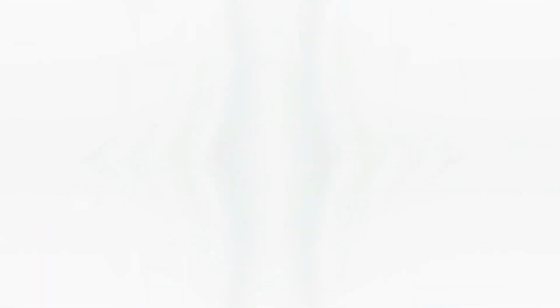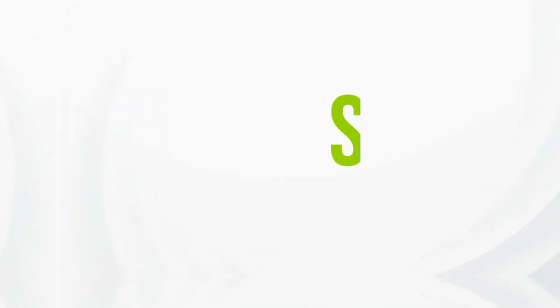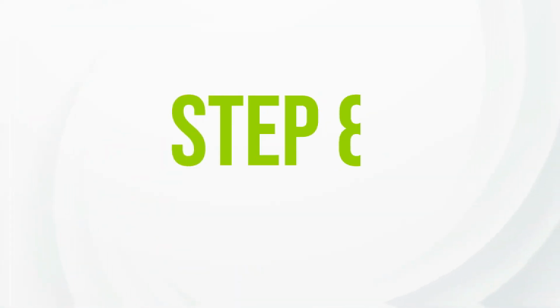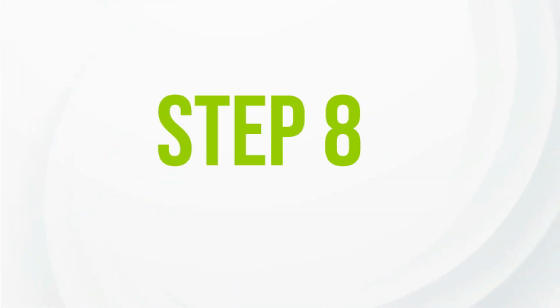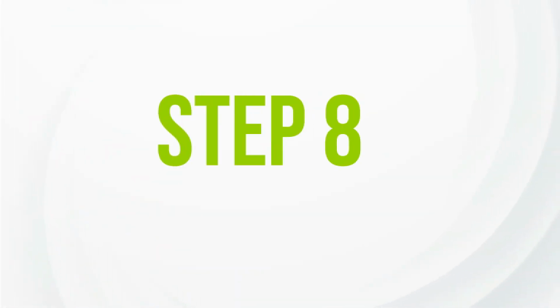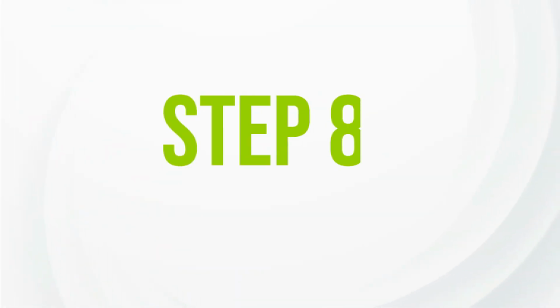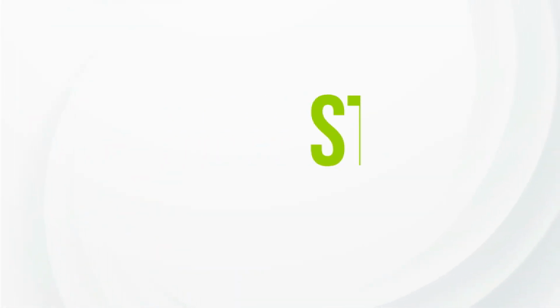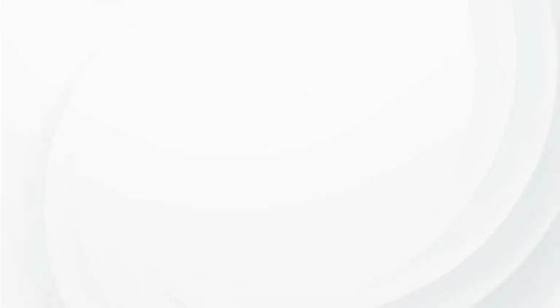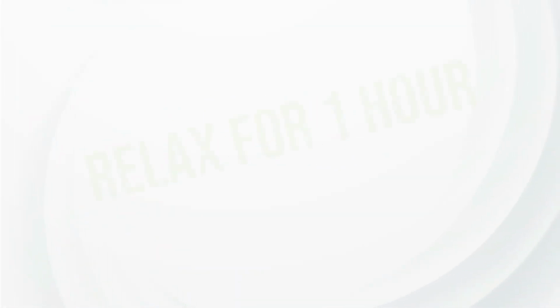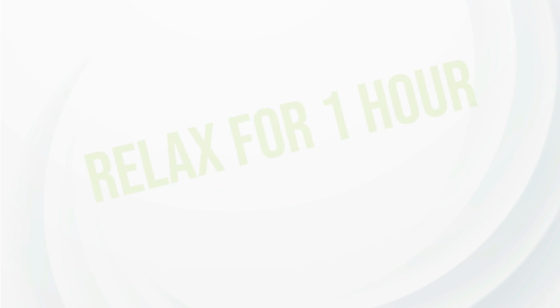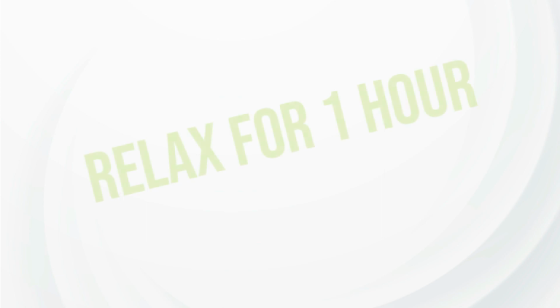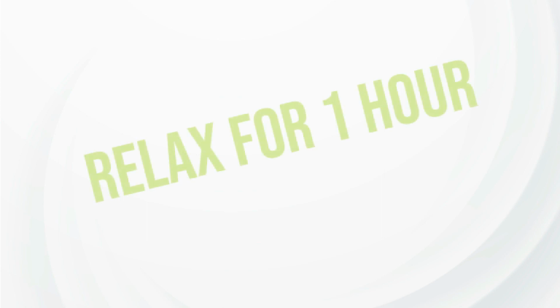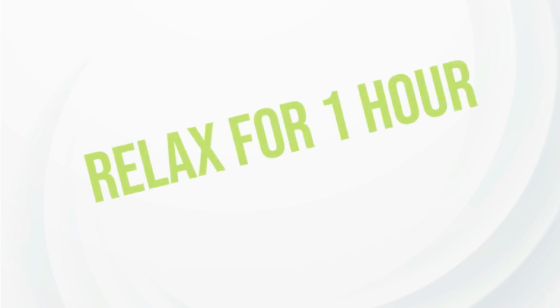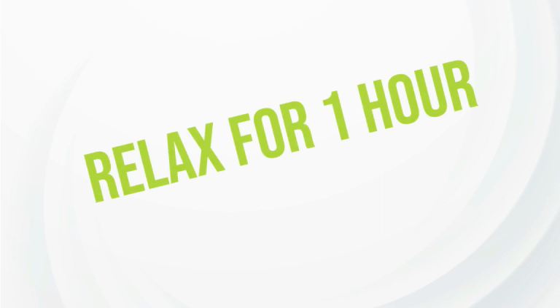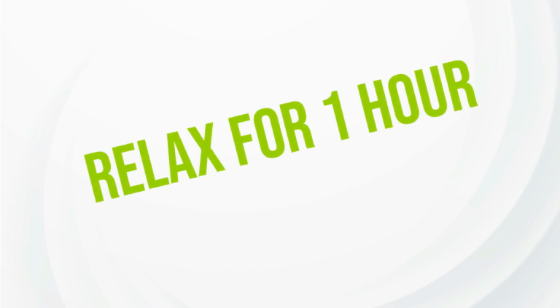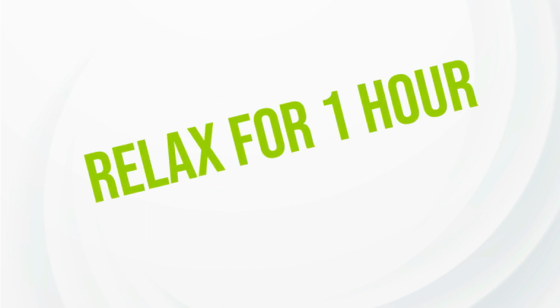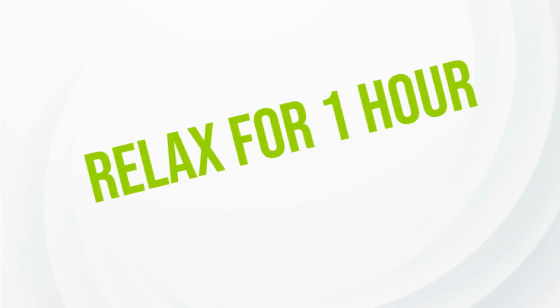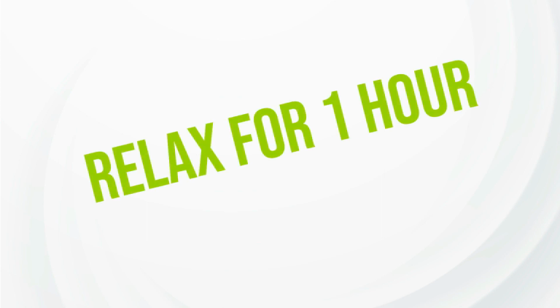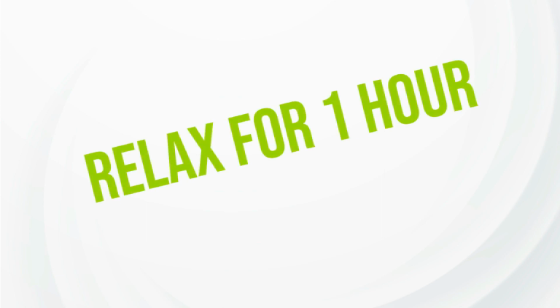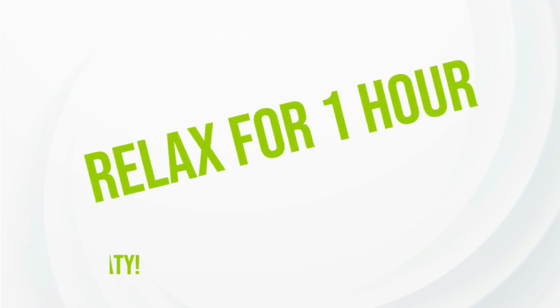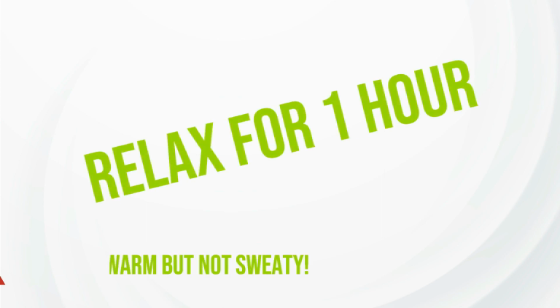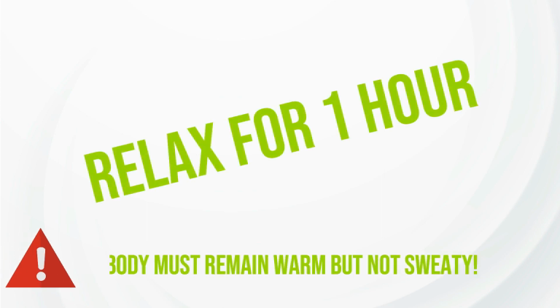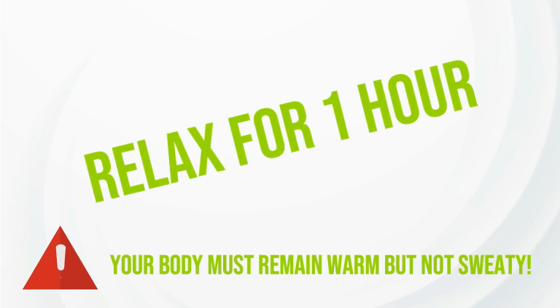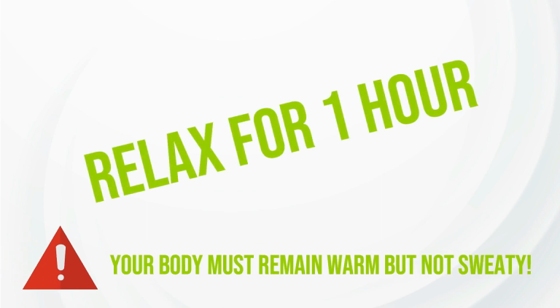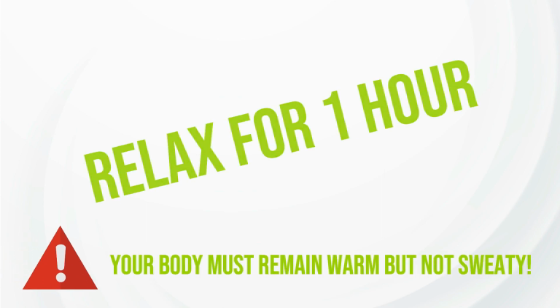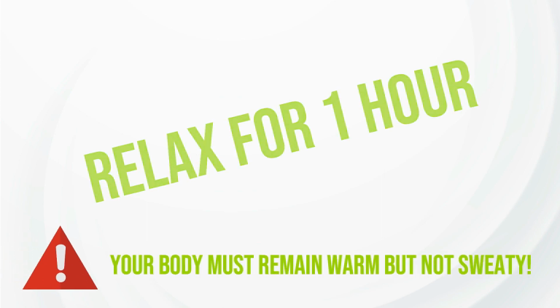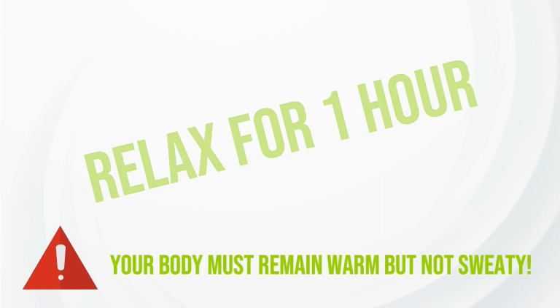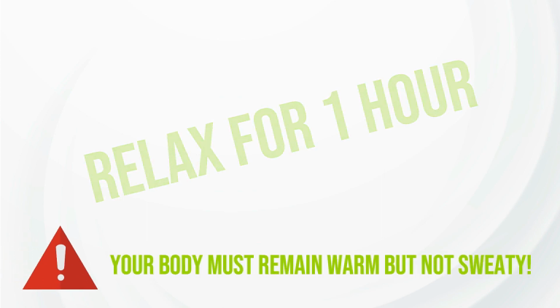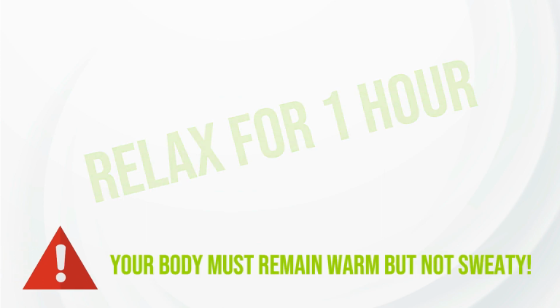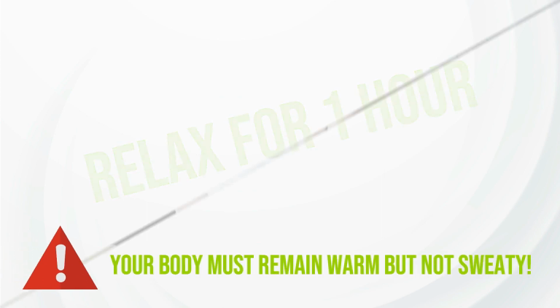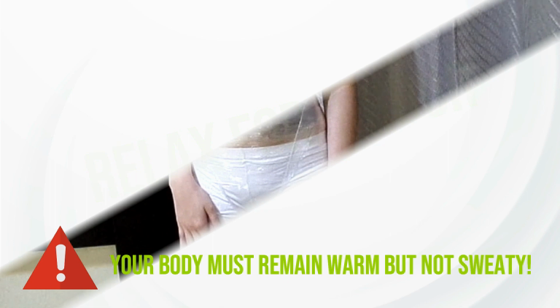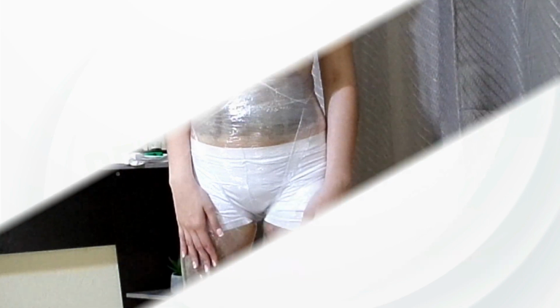Step 8. Carefully lay down and relax for 1 hour under a blanket. Your body must remain warm but not sweaty.